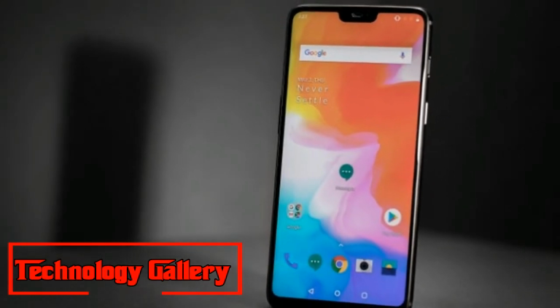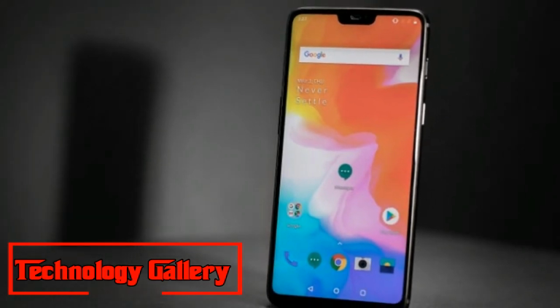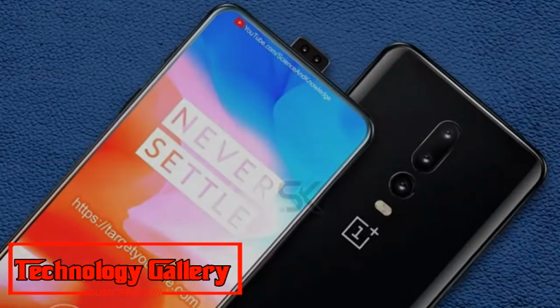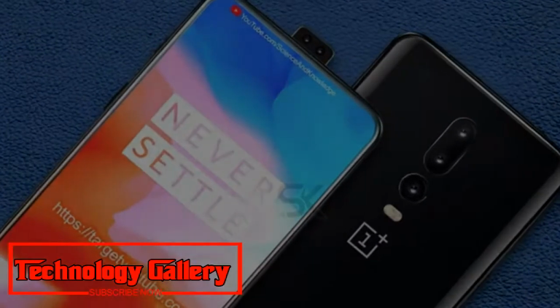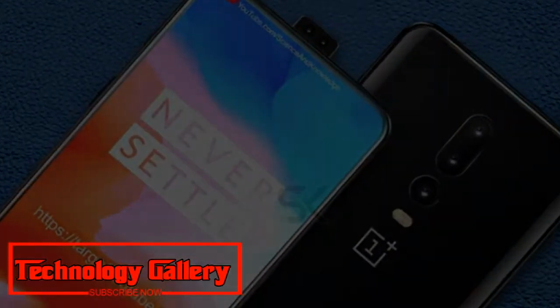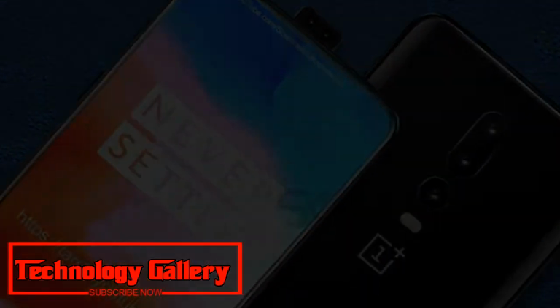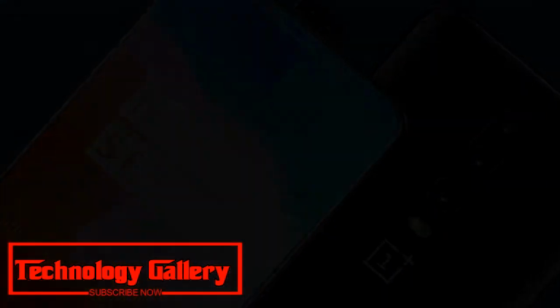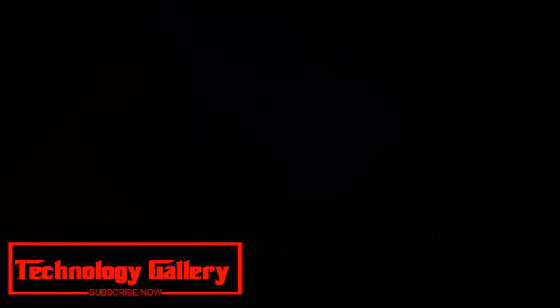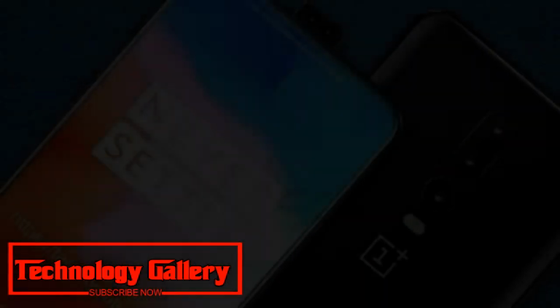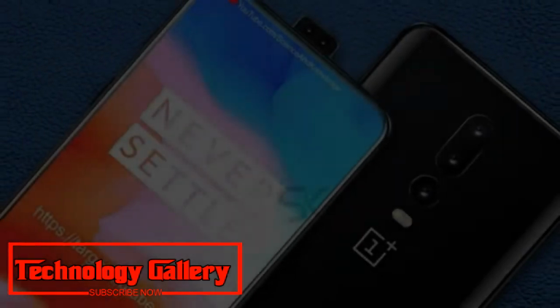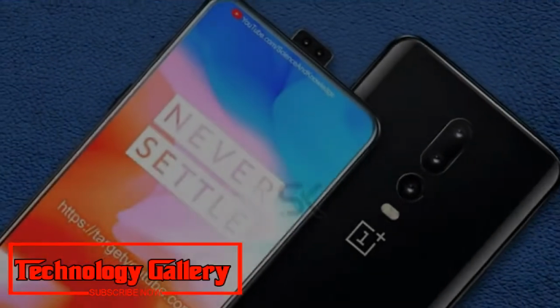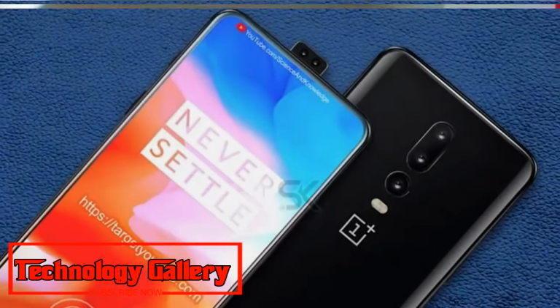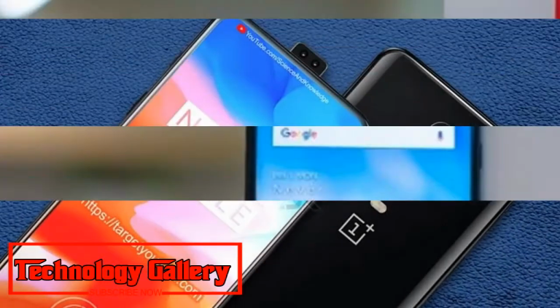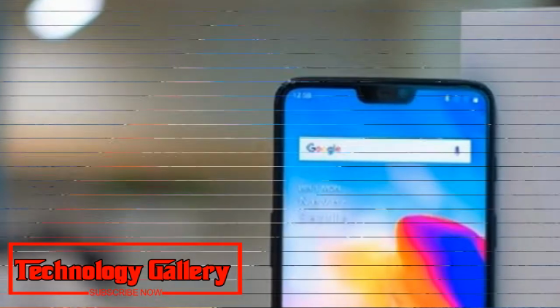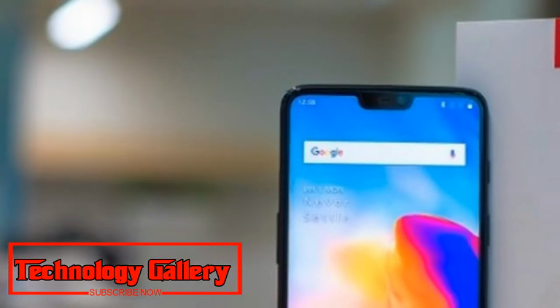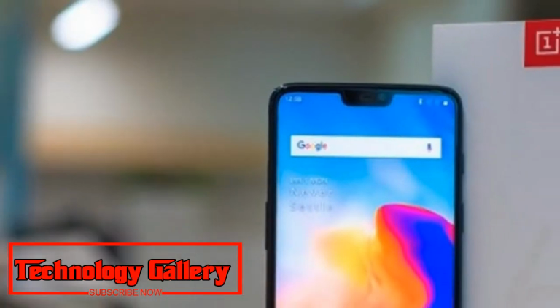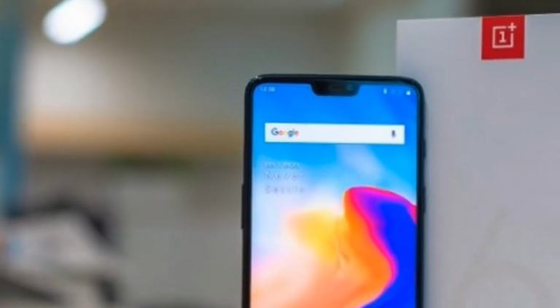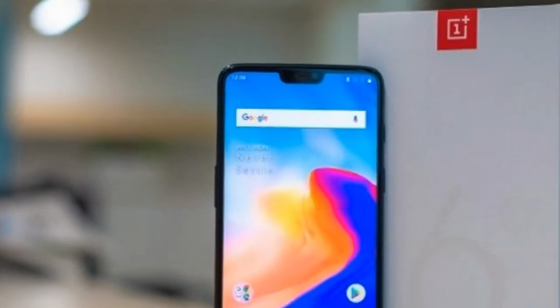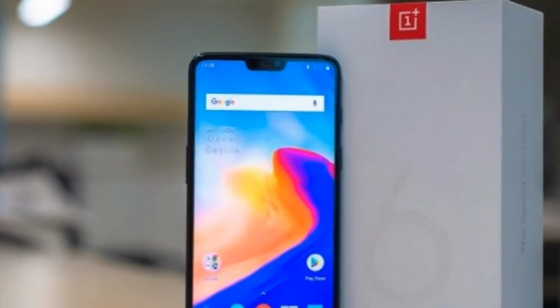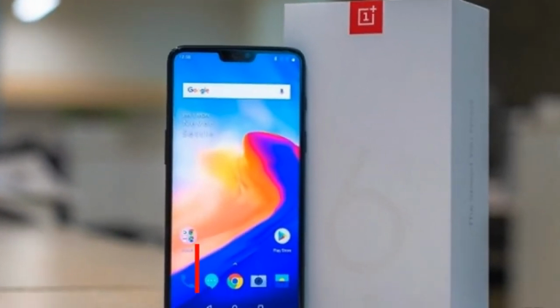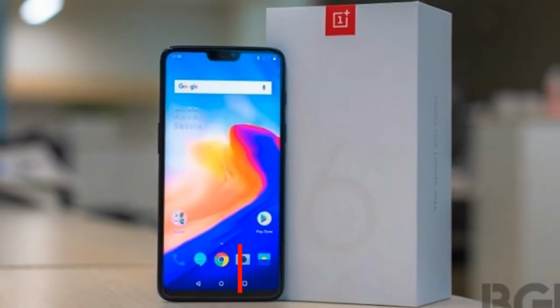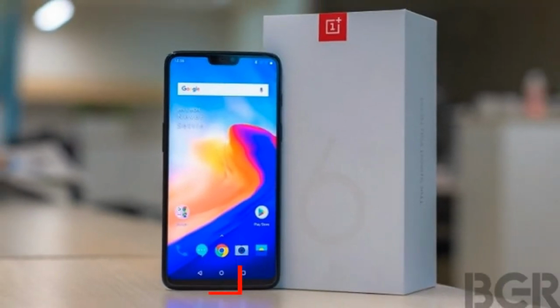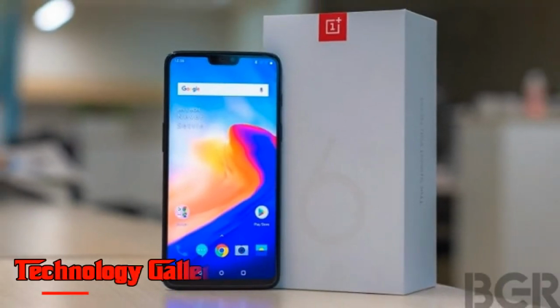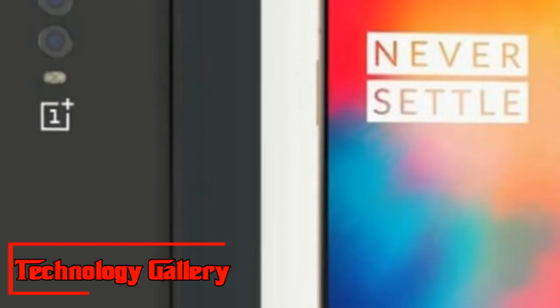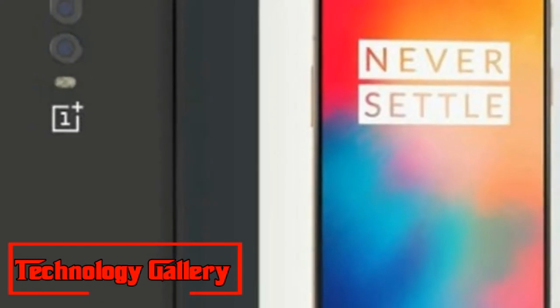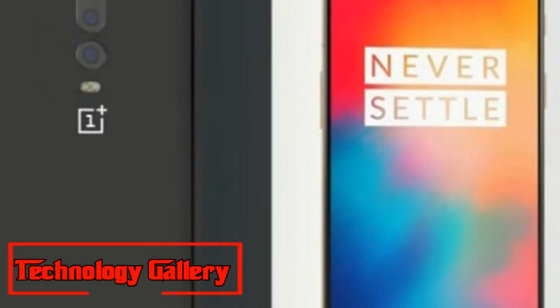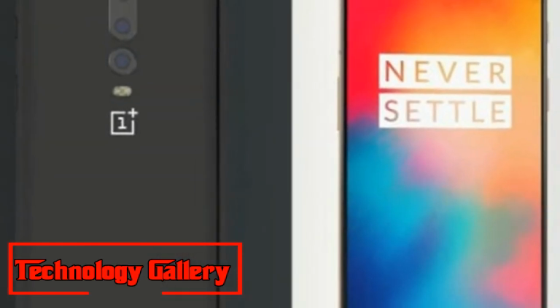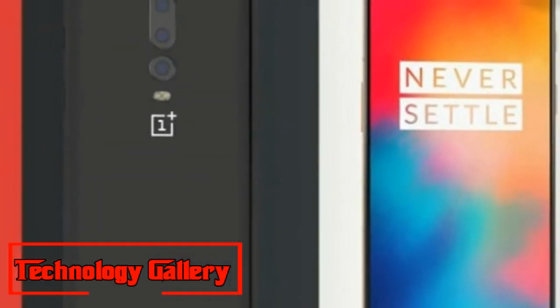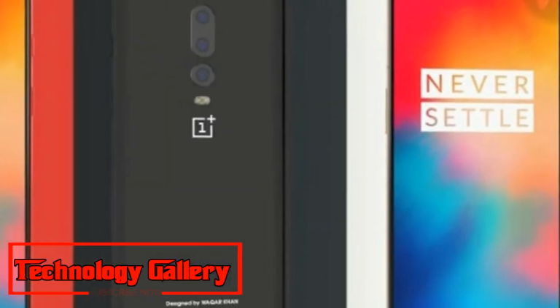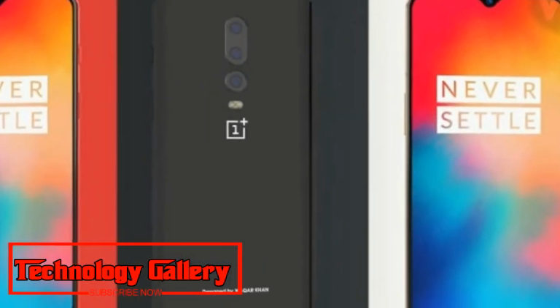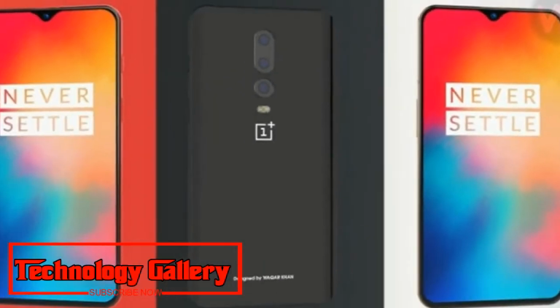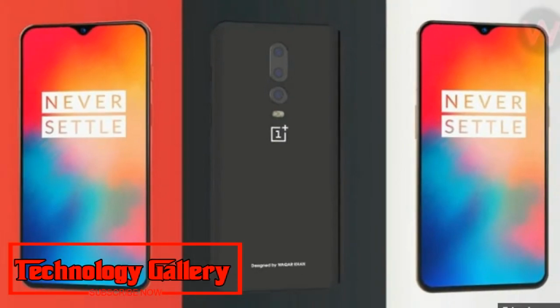OnePlus has been releasing a T variation of its smartphones for quite a while — the first was the OnePlus 3T, followed by the 5T. It was previously reported that the OnePlus 6T was confirmed after its existence was leaked by an official company representative on the OnePlus forum.